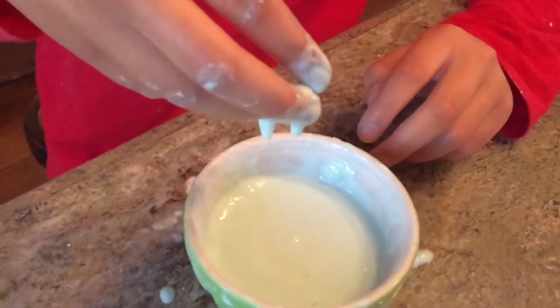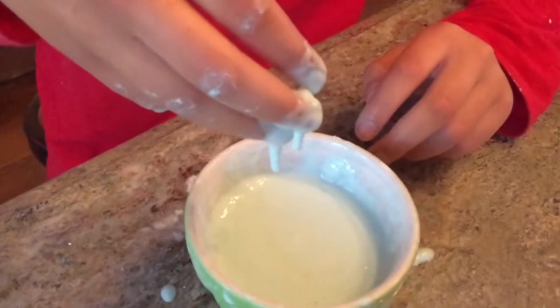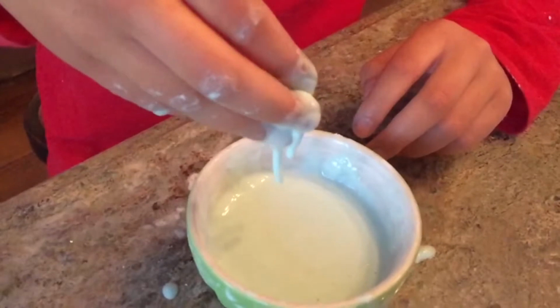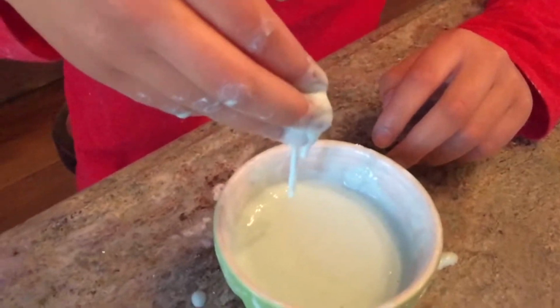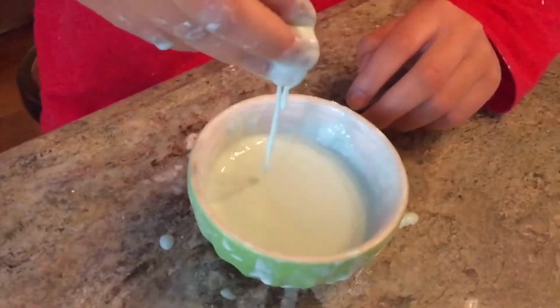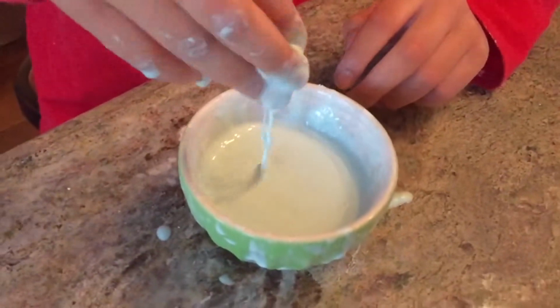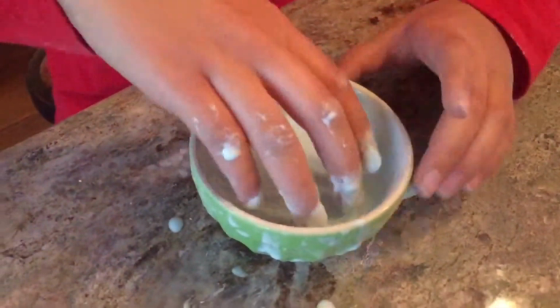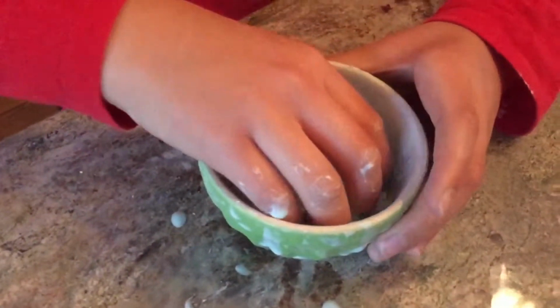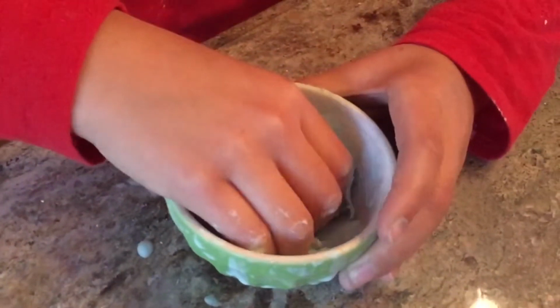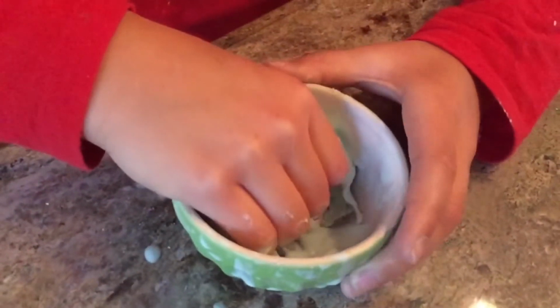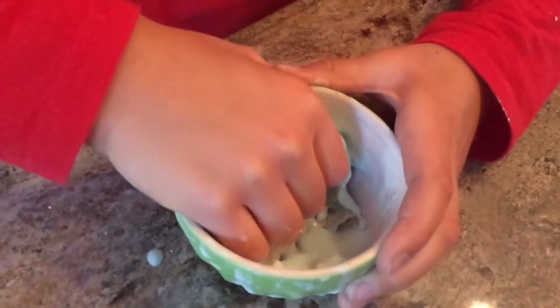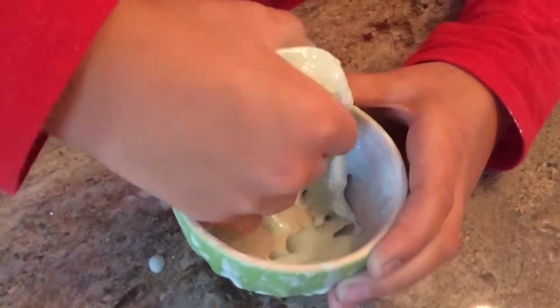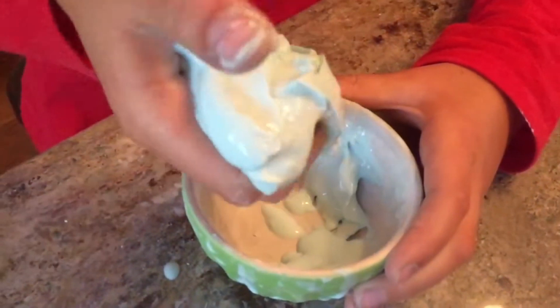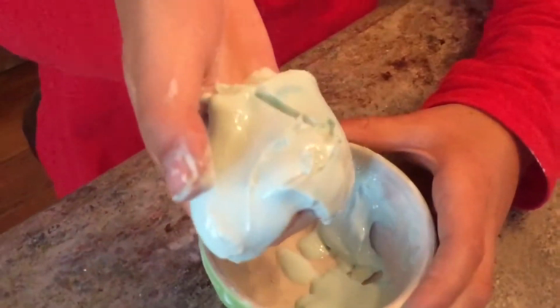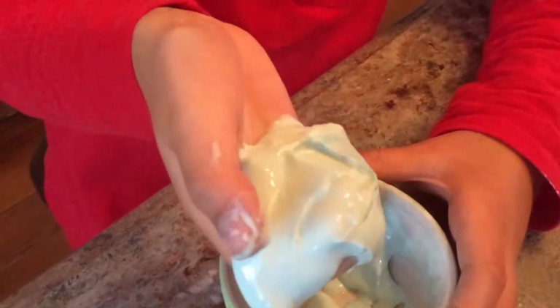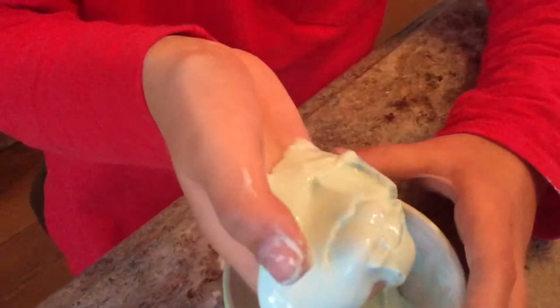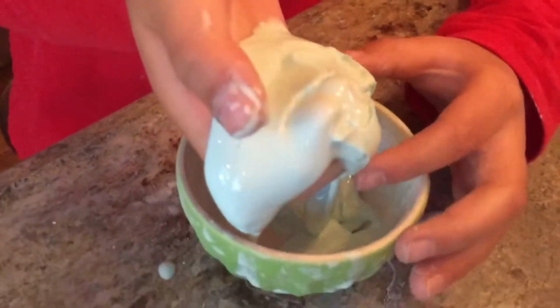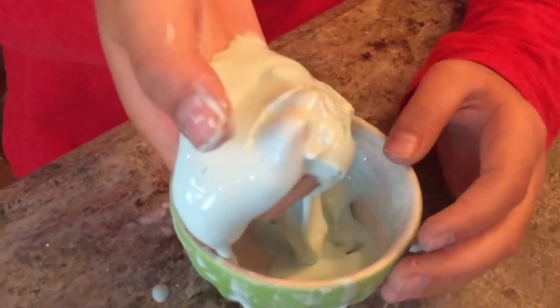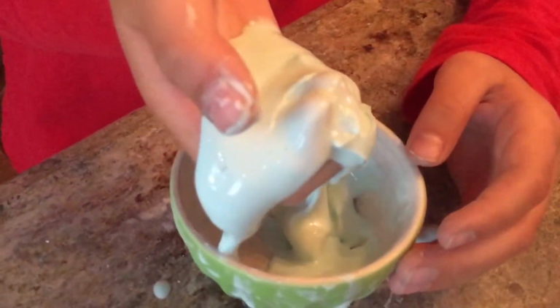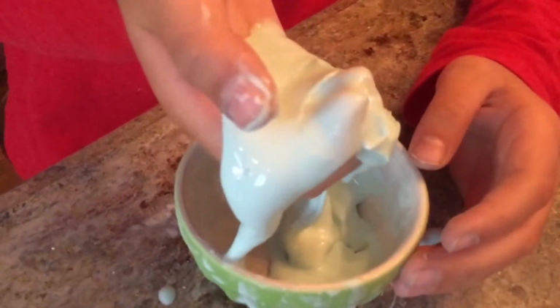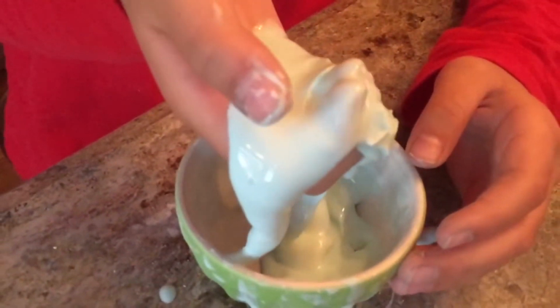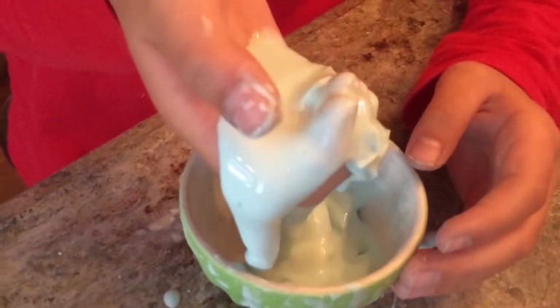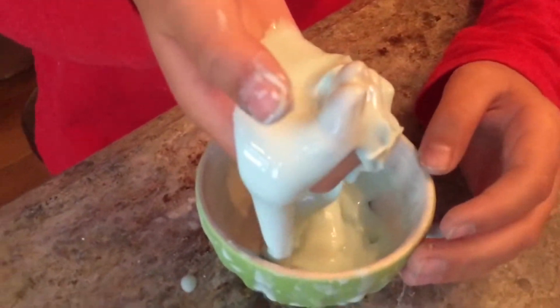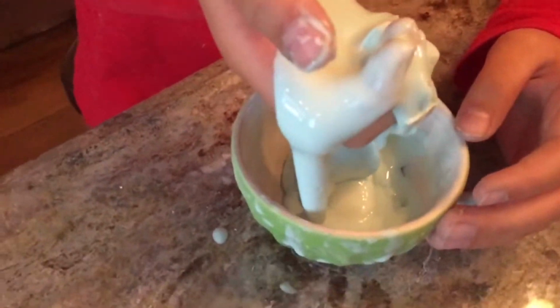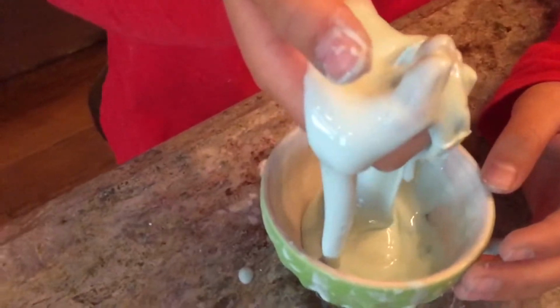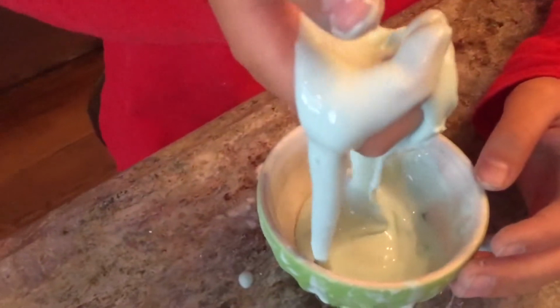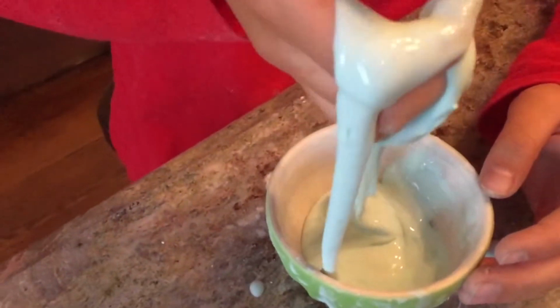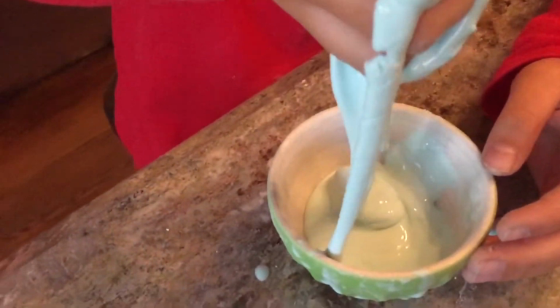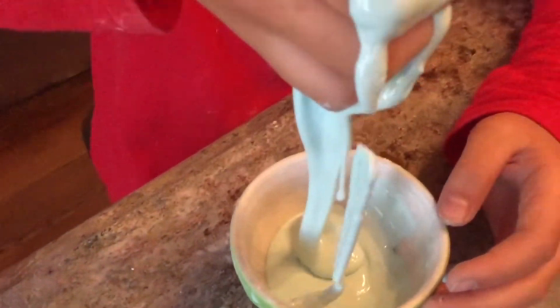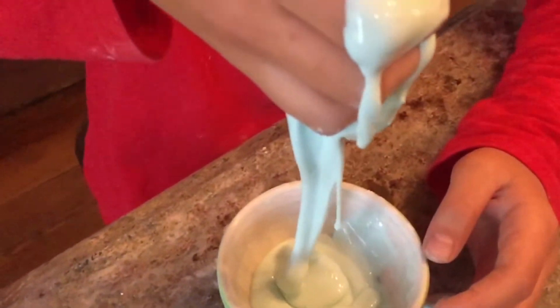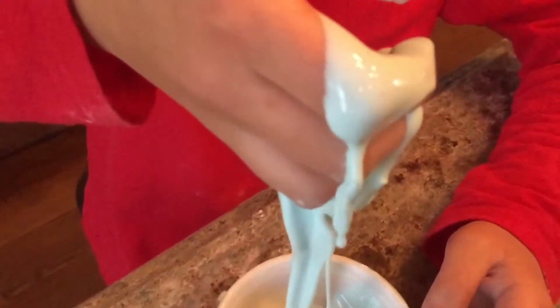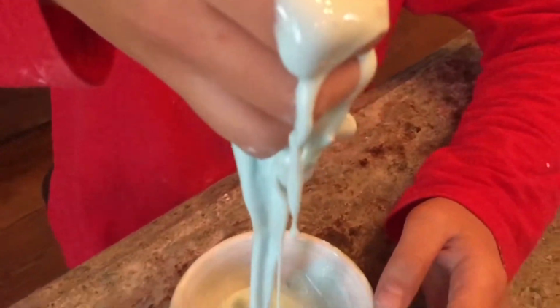I got it the right consistency, and I experimented with the food coloring till I got it the right color that I liked. See, I pull it out like that and then it just turns right back into a liquid and drips right off my hand. Thank you for watching.